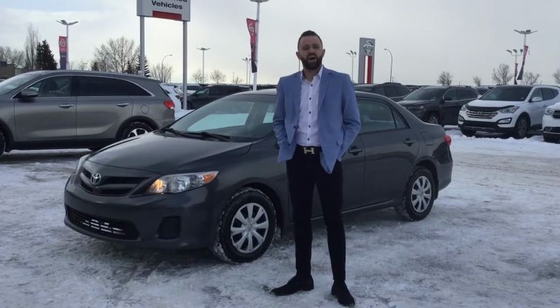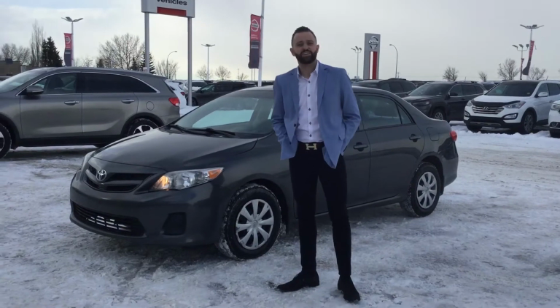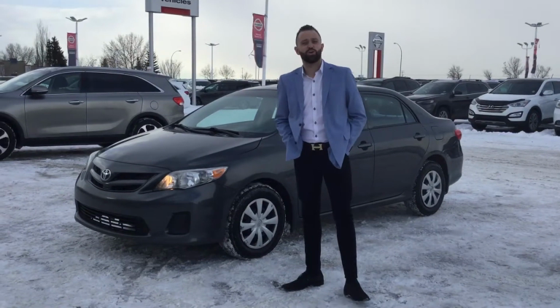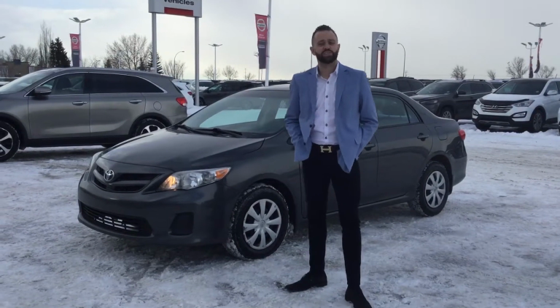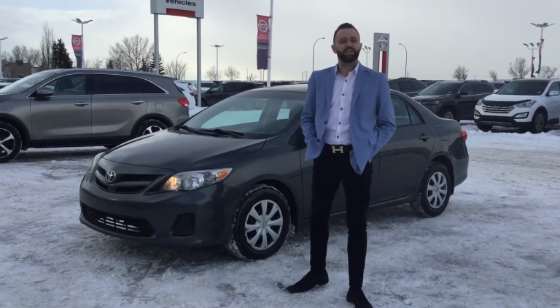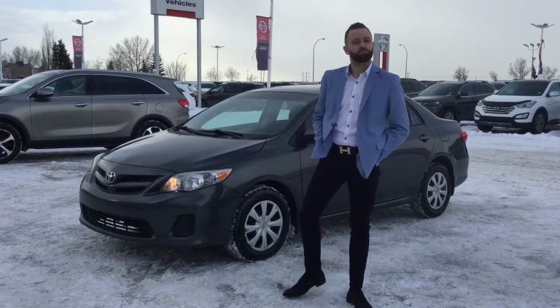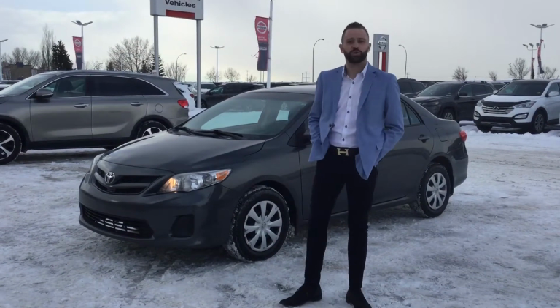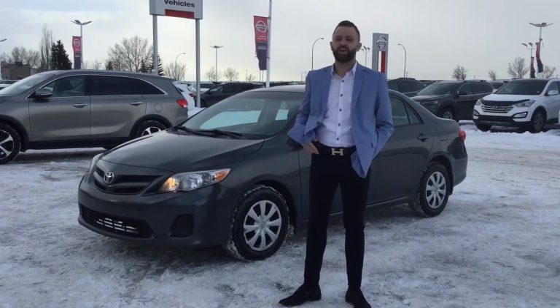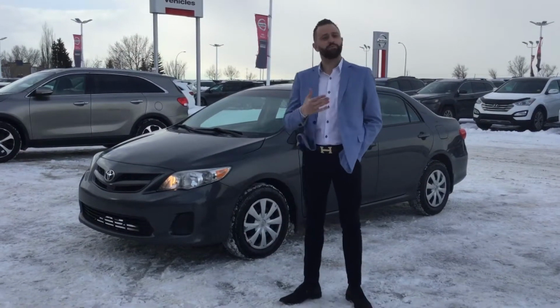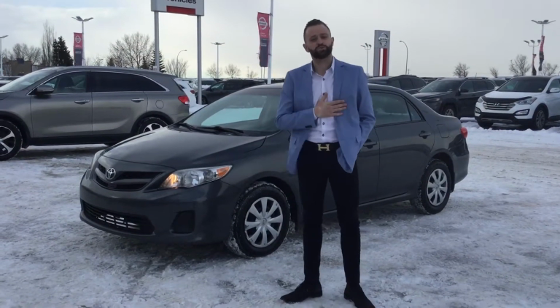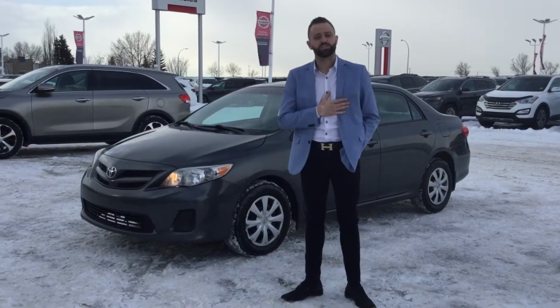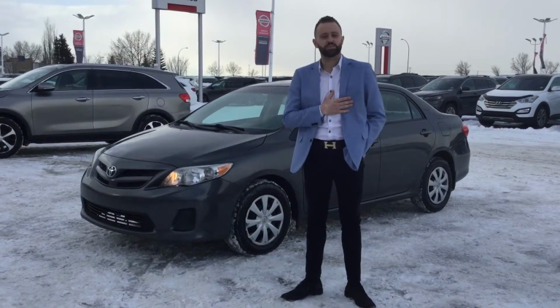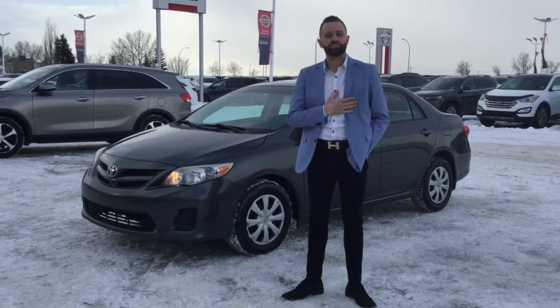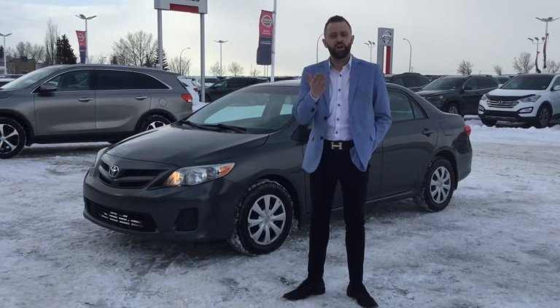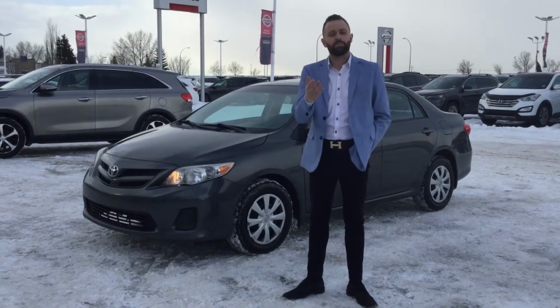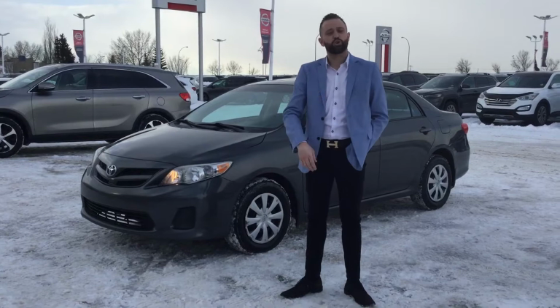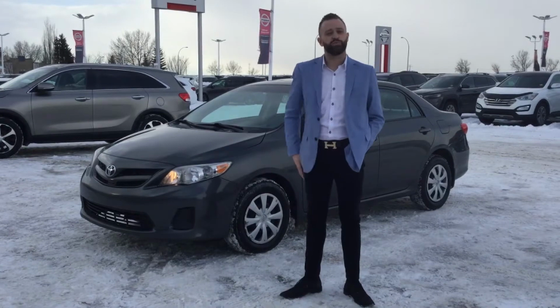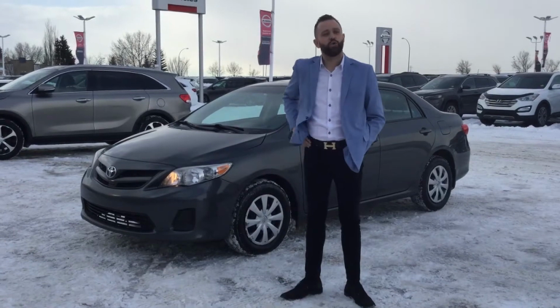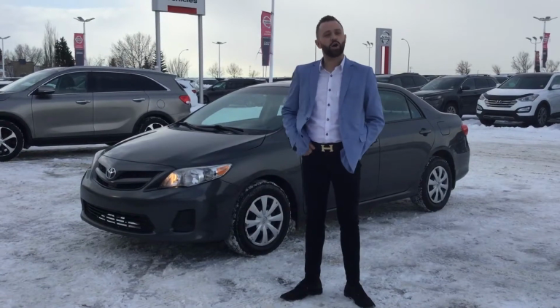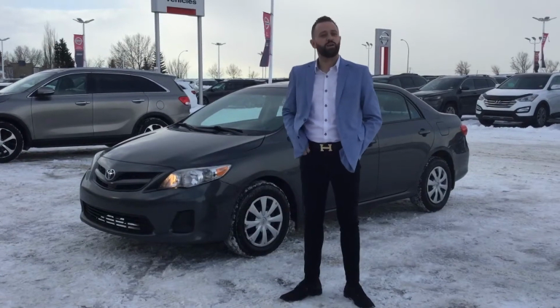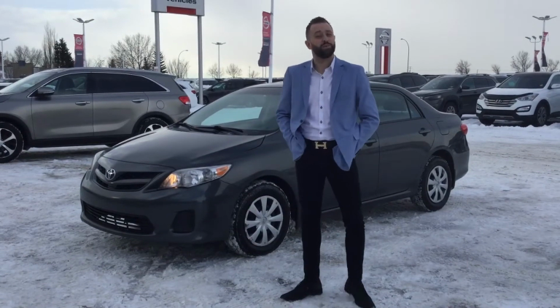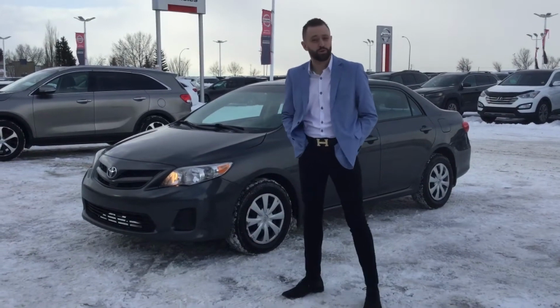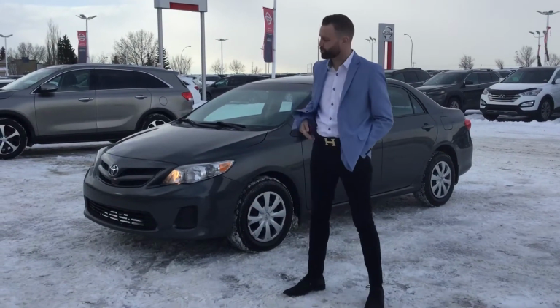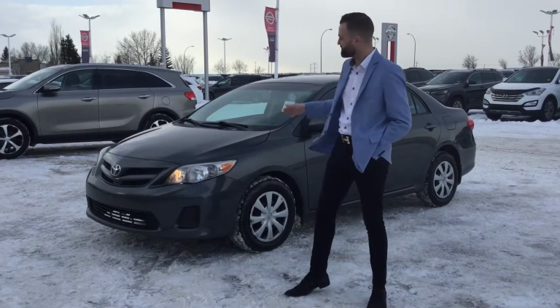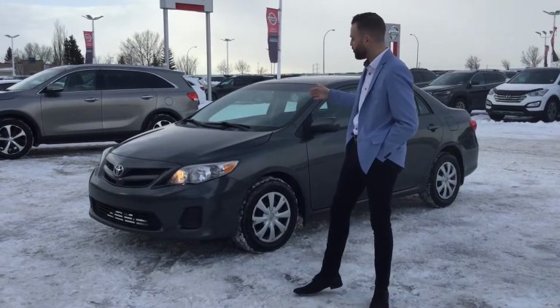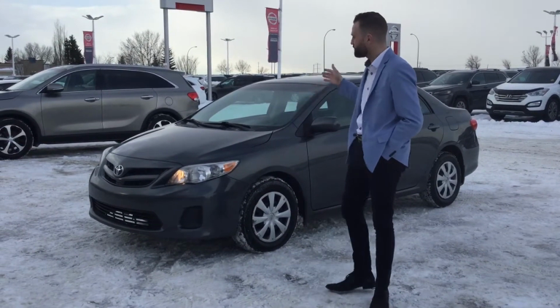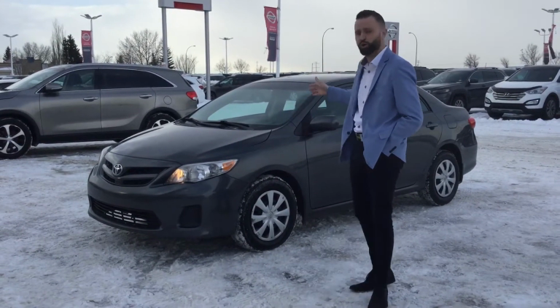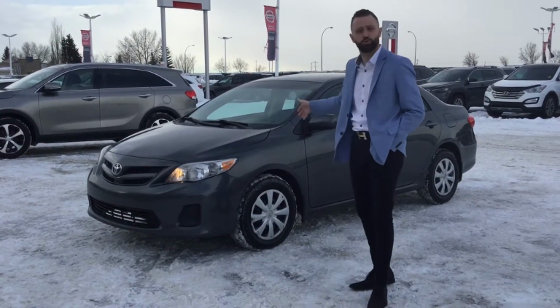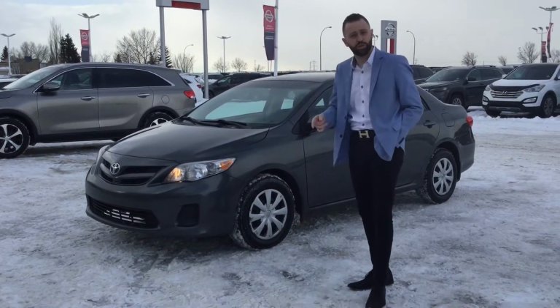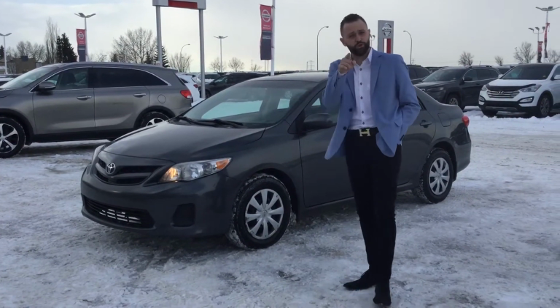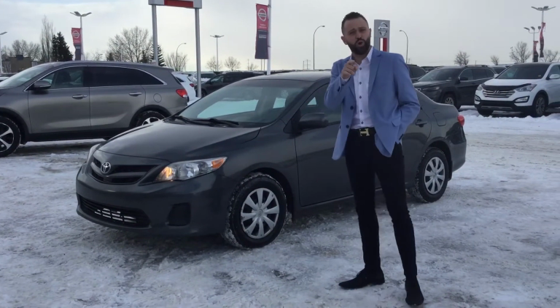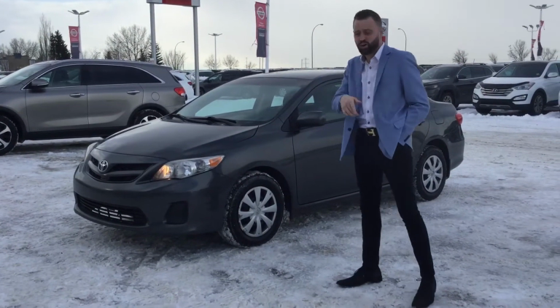Hi Kishore, this is Alex from Sherwood Kia. I'm the used car sales manager. I'm going to do a quick video walk around of the beautiful 2012 Toyota Corolla that you inquired on.